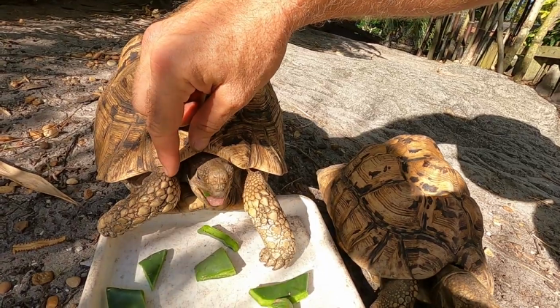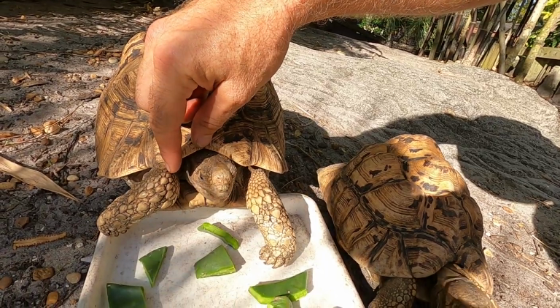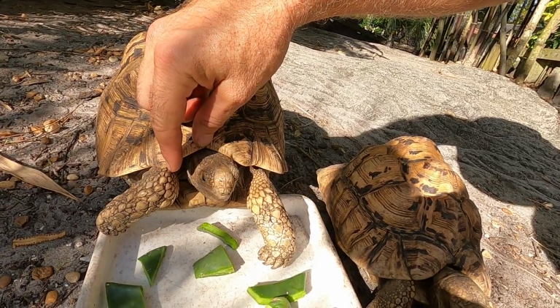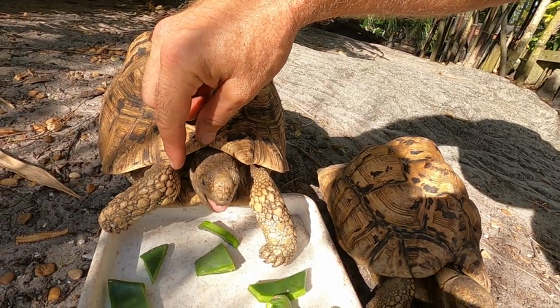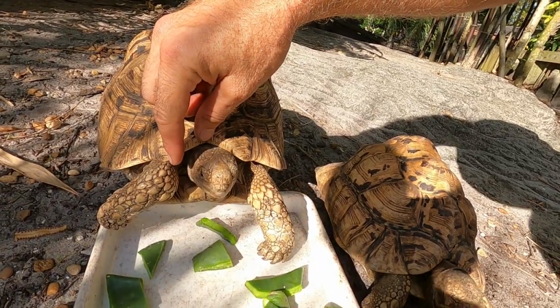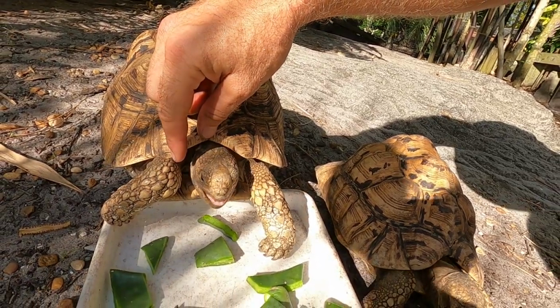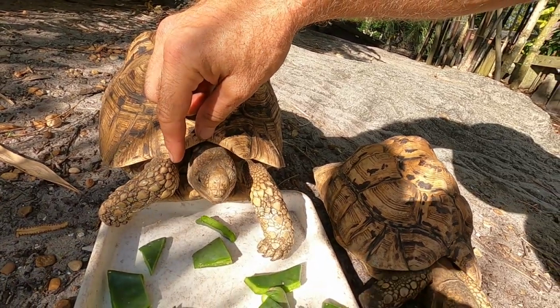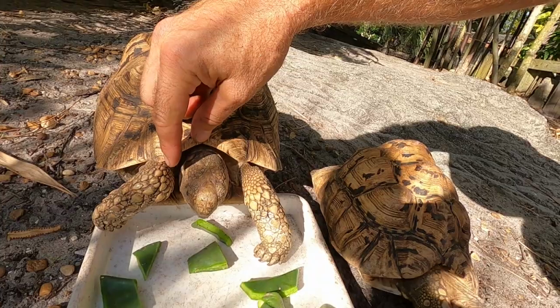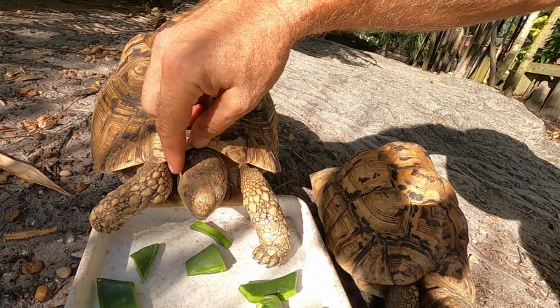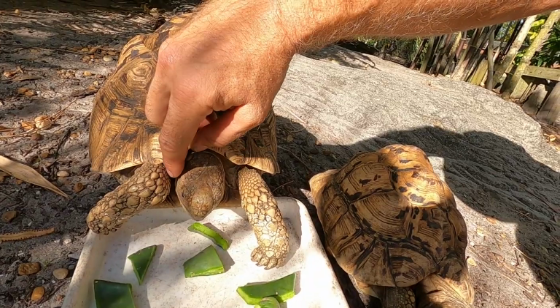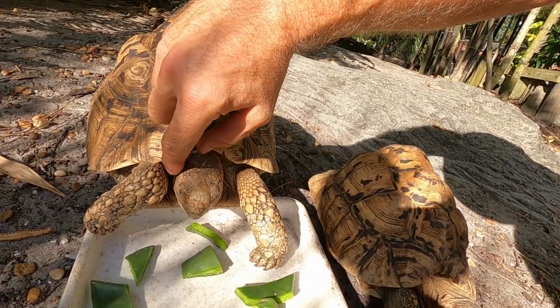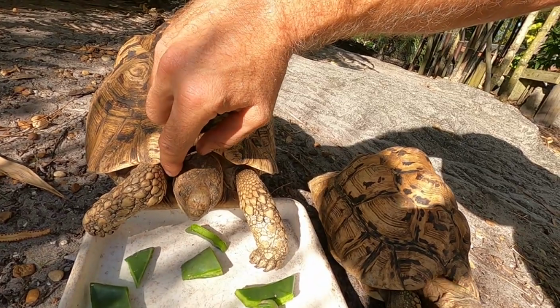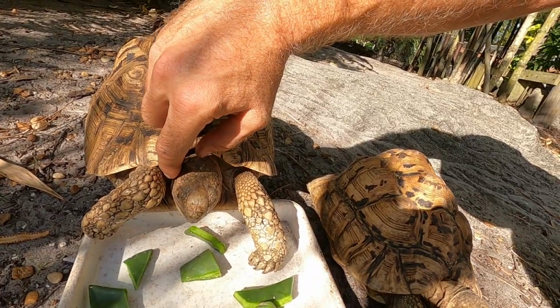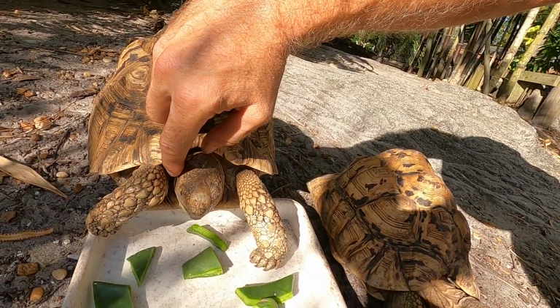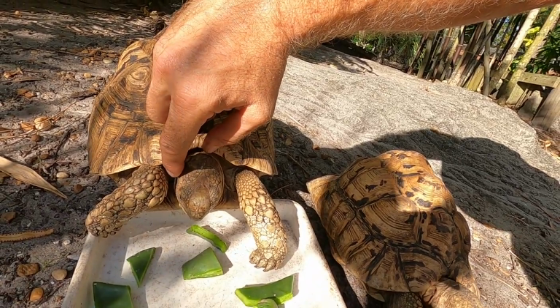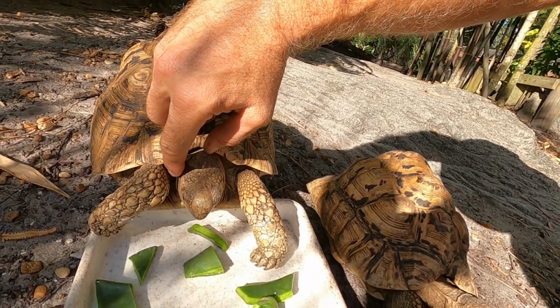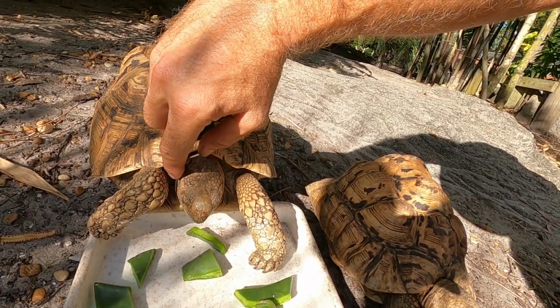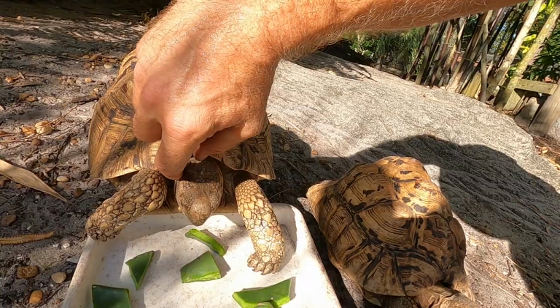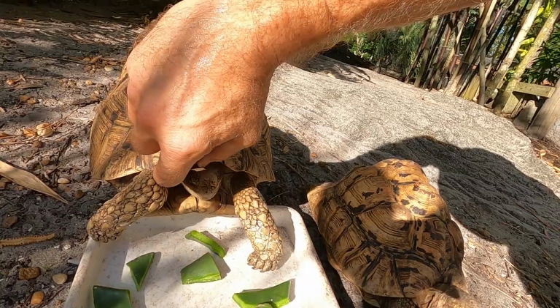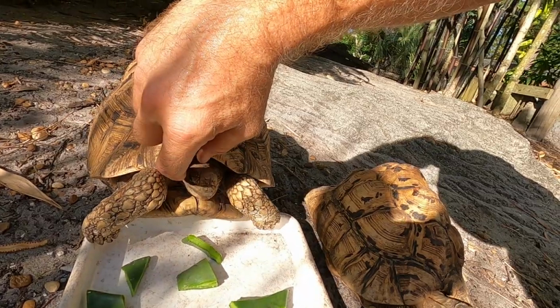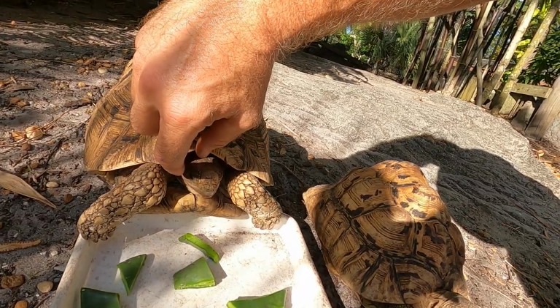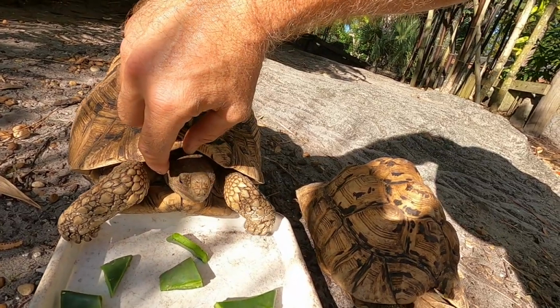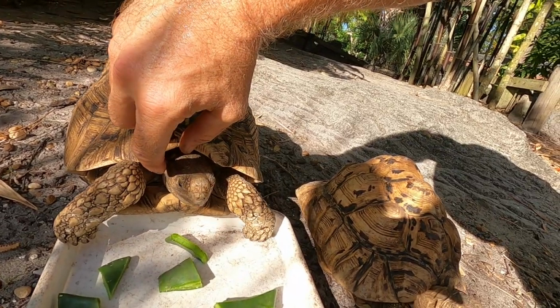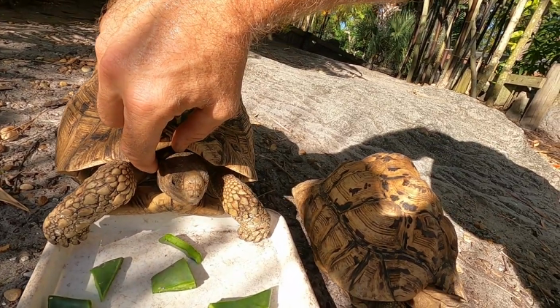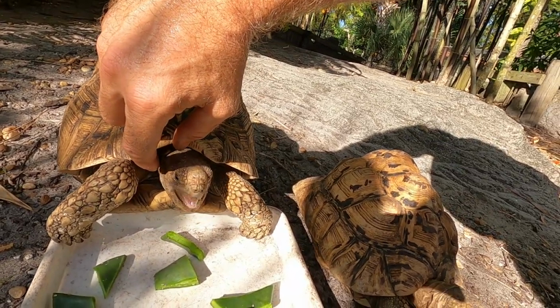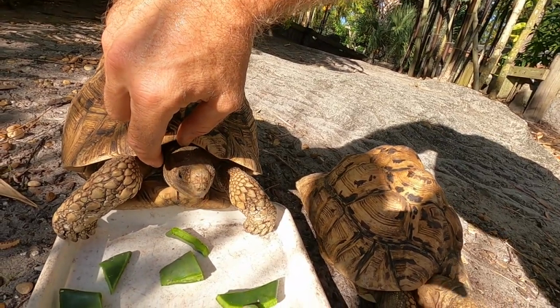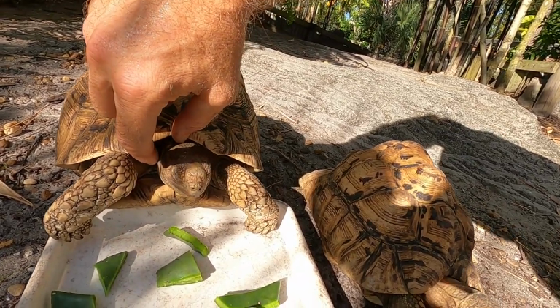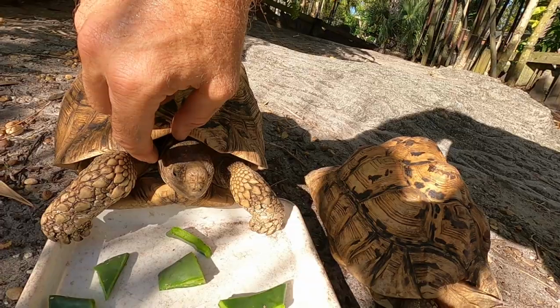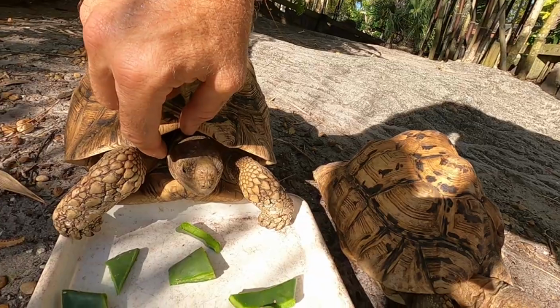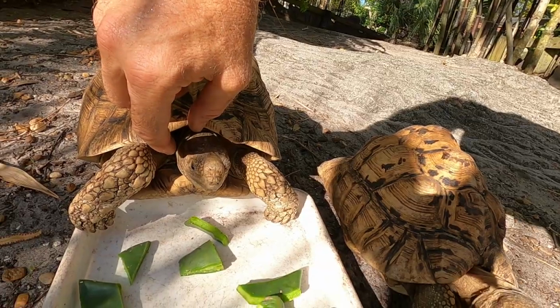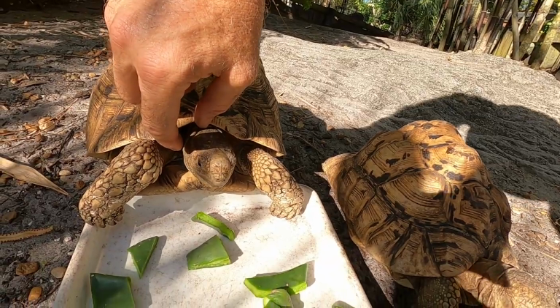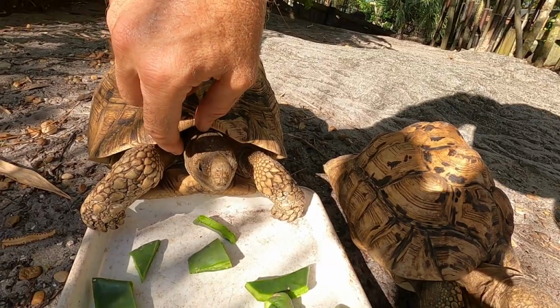Oh, we got a tick right there — let's see if I can get this off. Ticks don't really hurt the tortoises unless there are hundreds on them. It's just a normal thing when you have animals living outside.